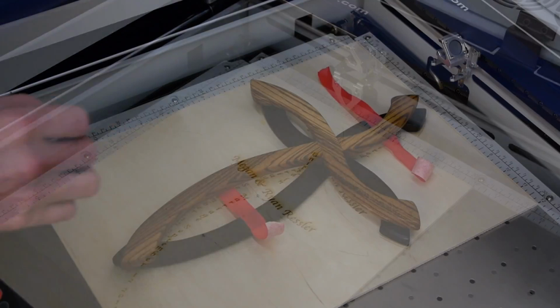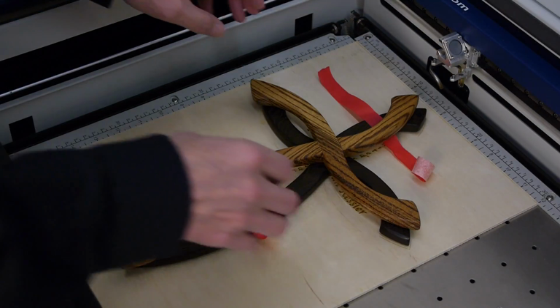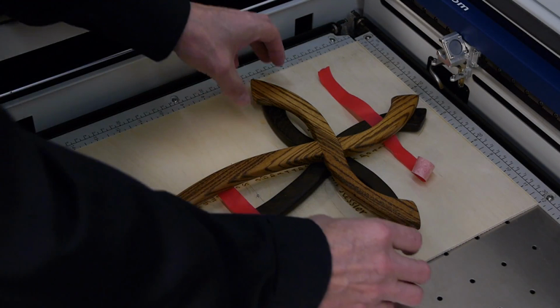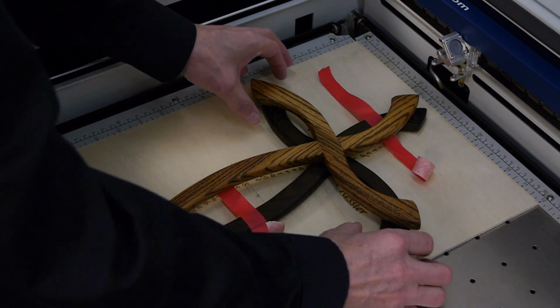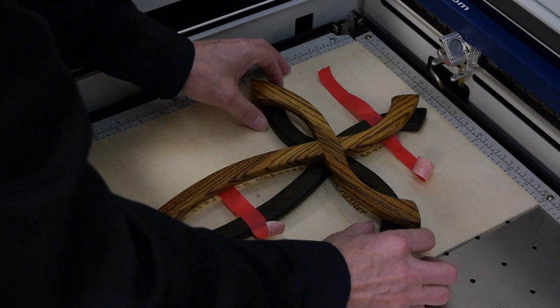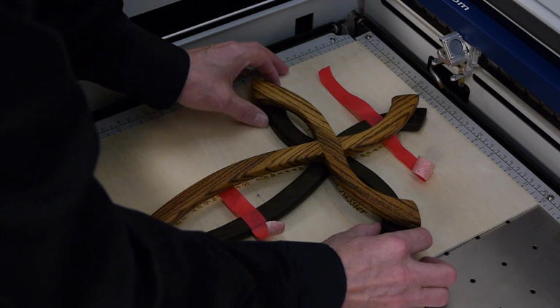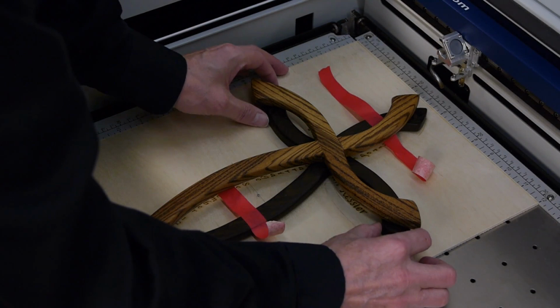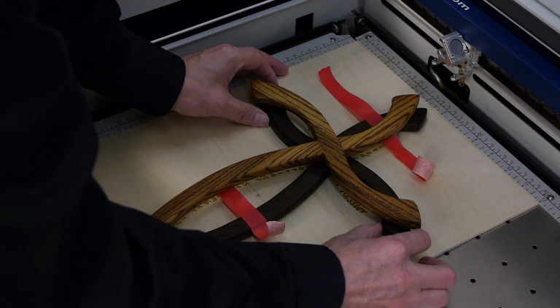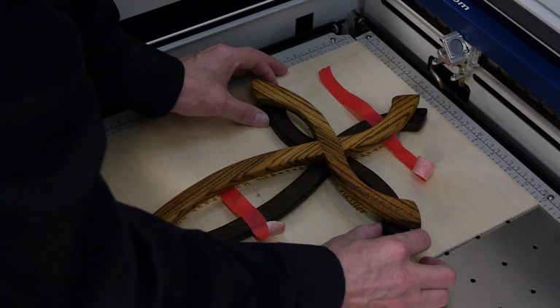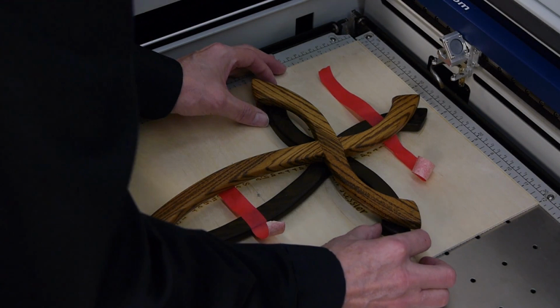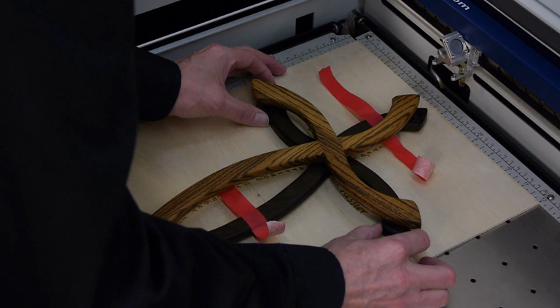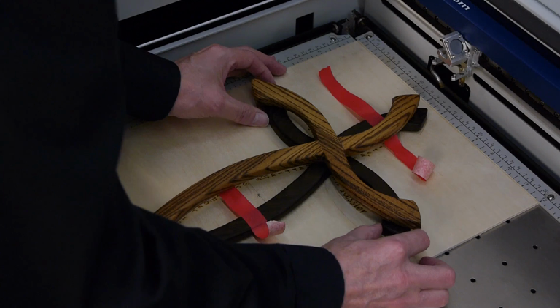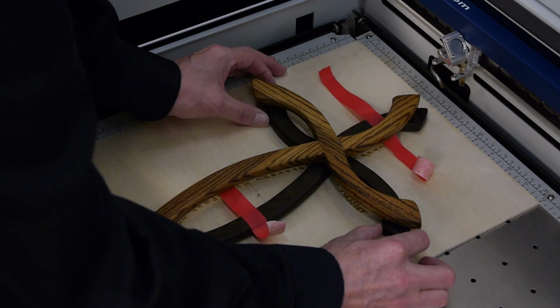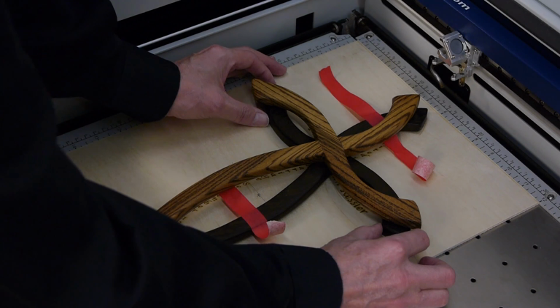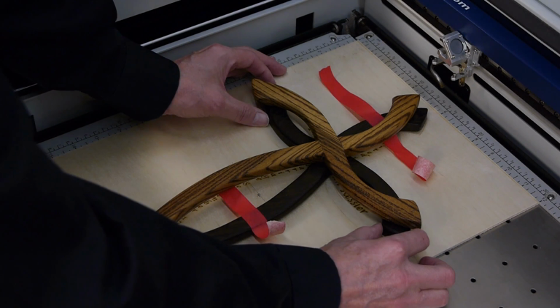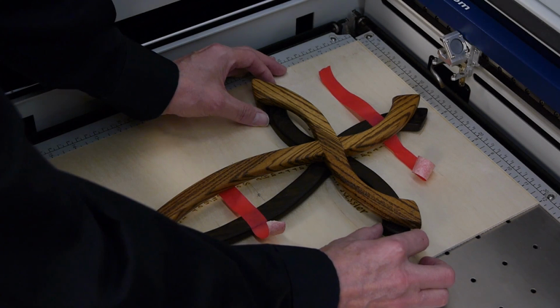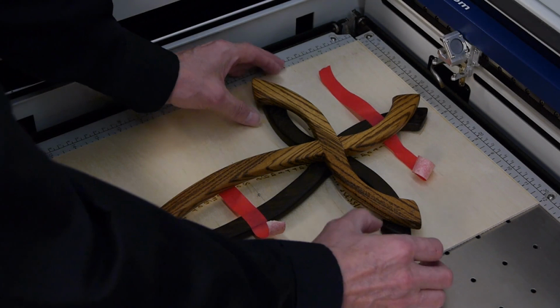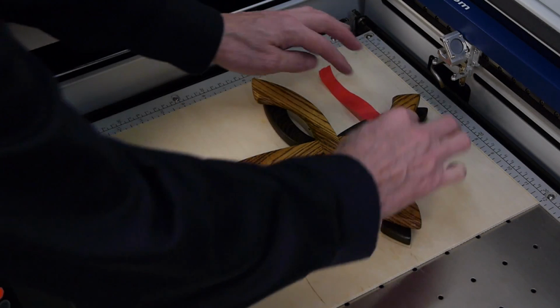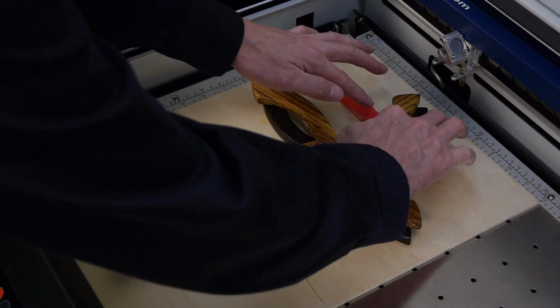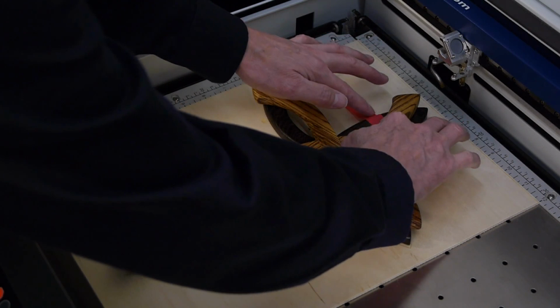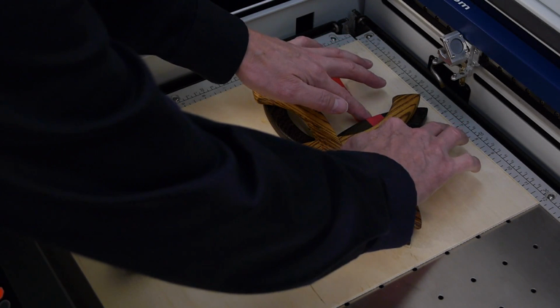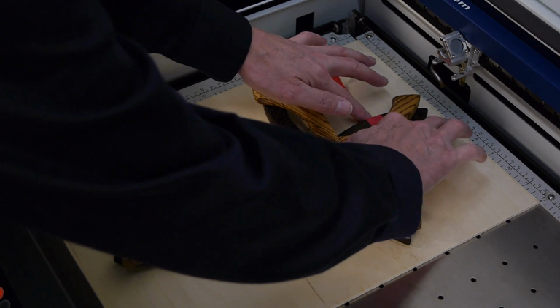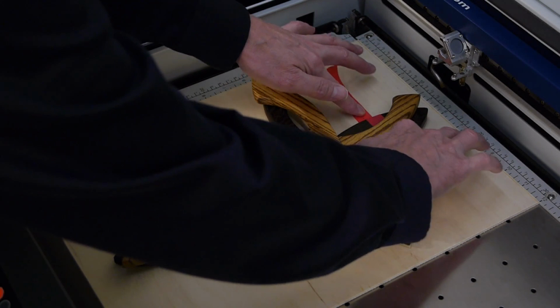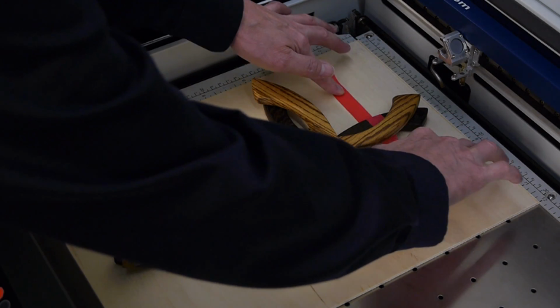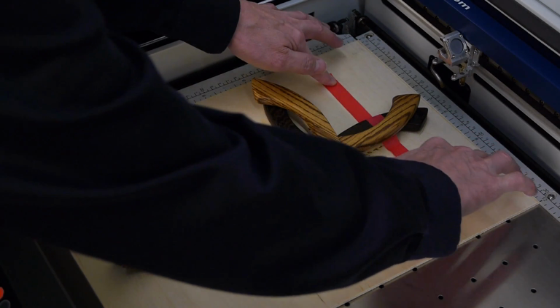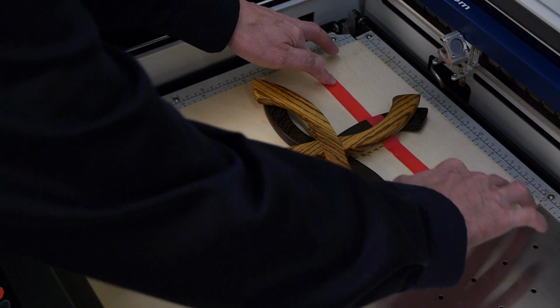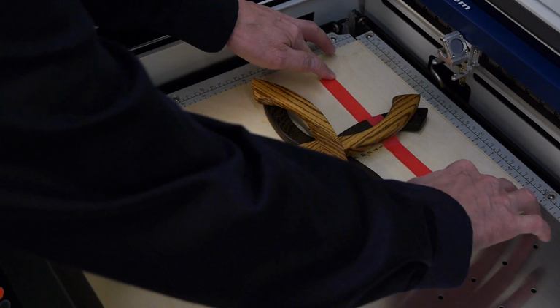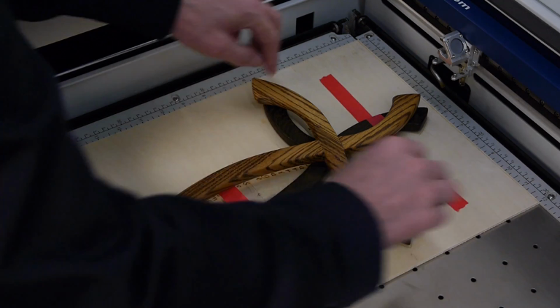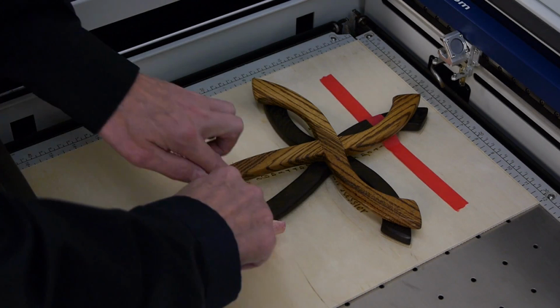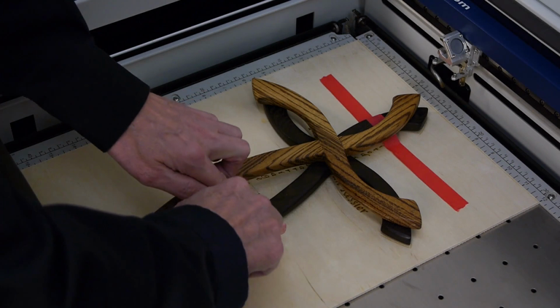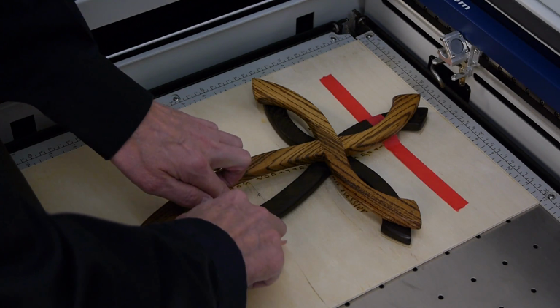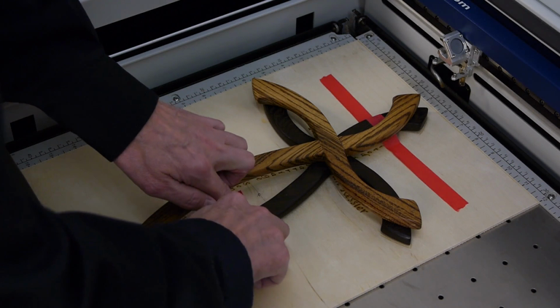Now that I have the substrate engraved, the next step is to register the cross on the substrate. I'm going to be using a couple pieces of tape to just lightly hold it in position.